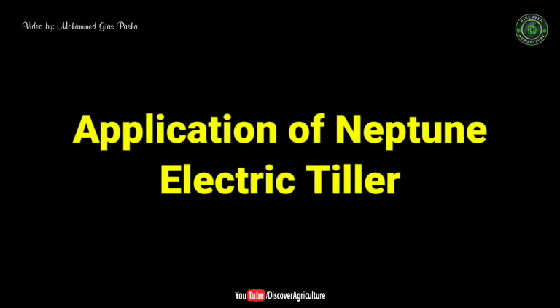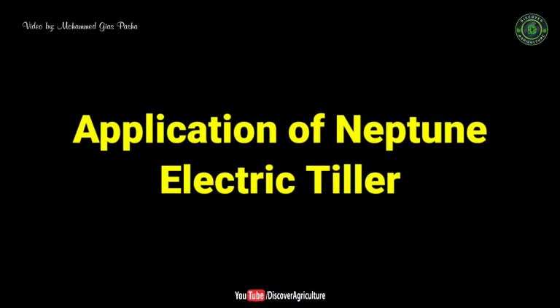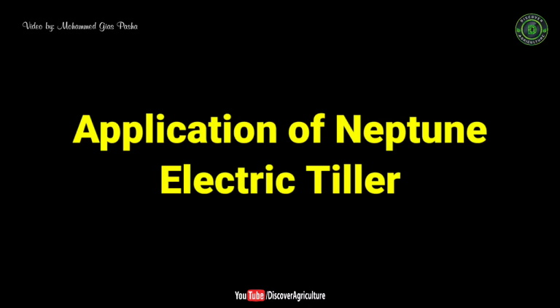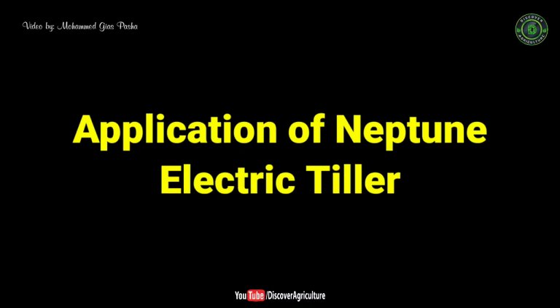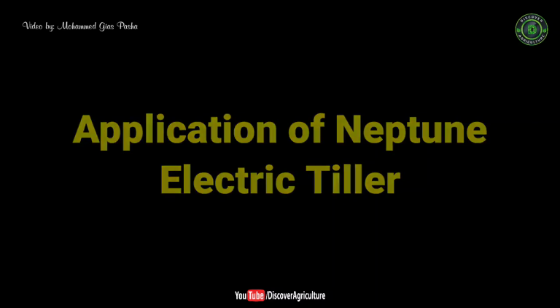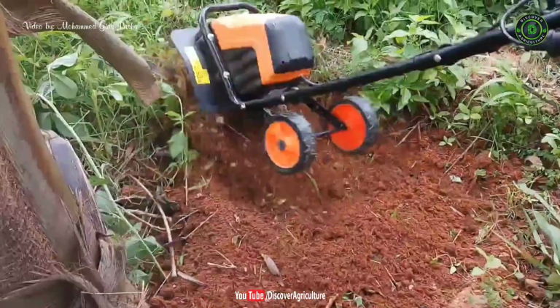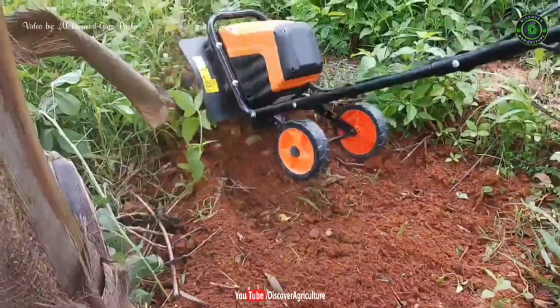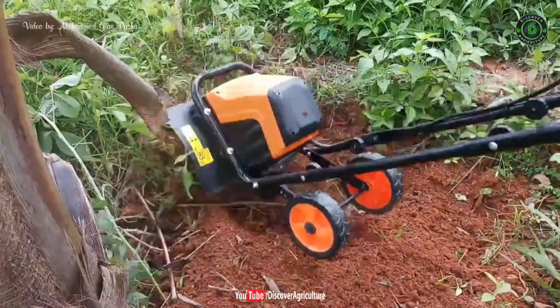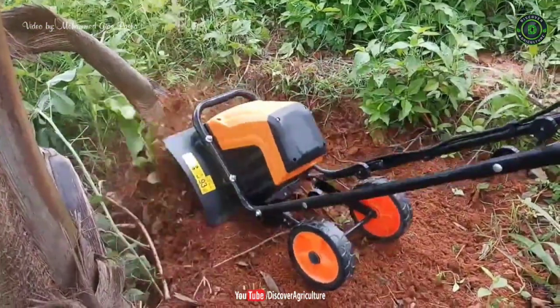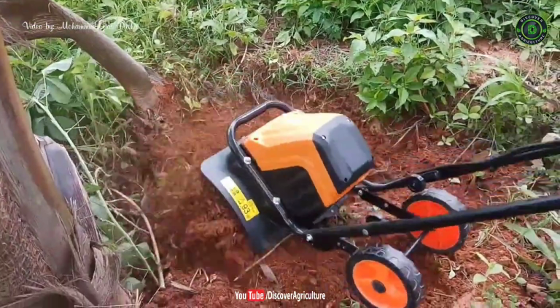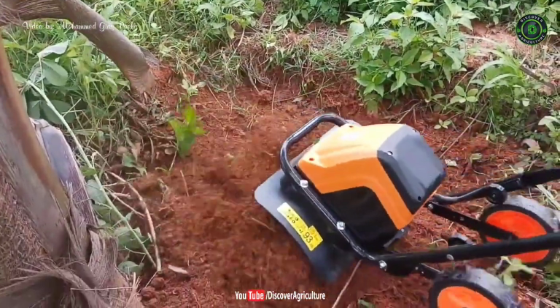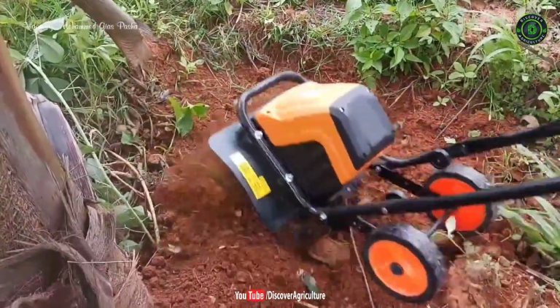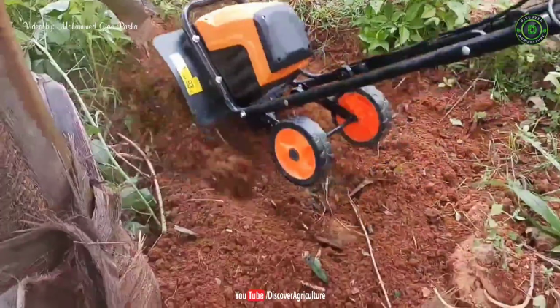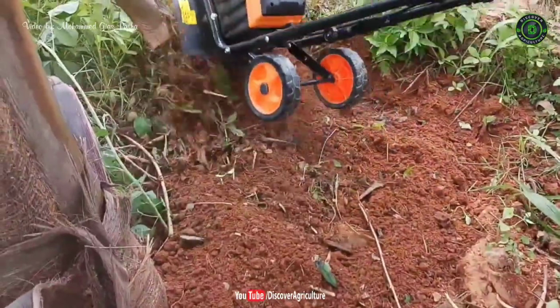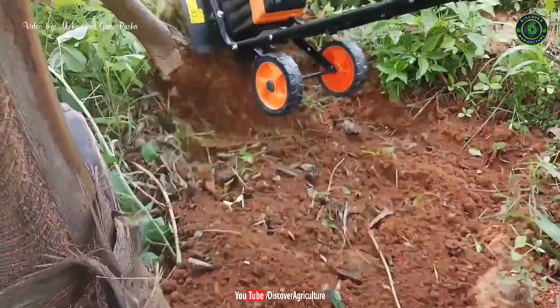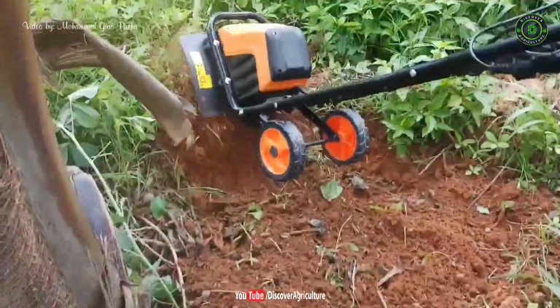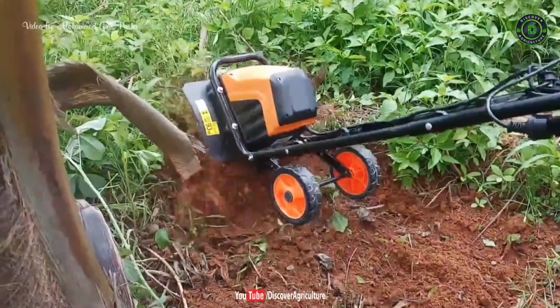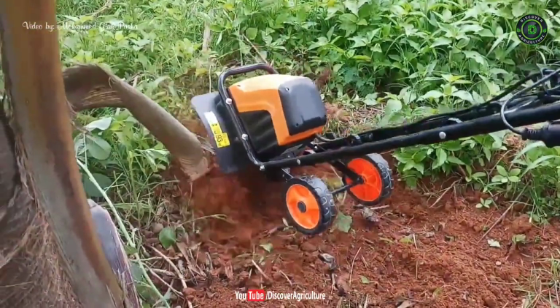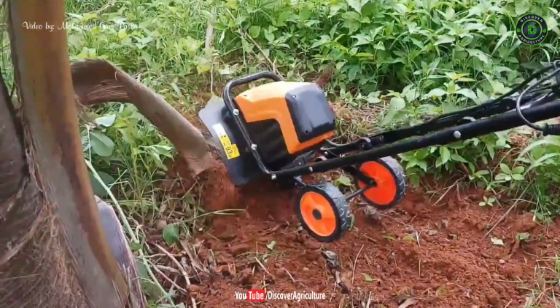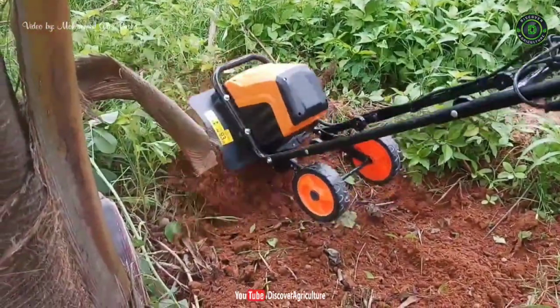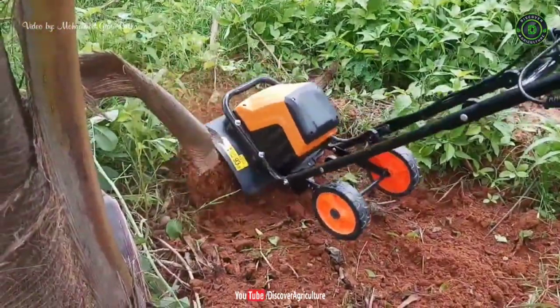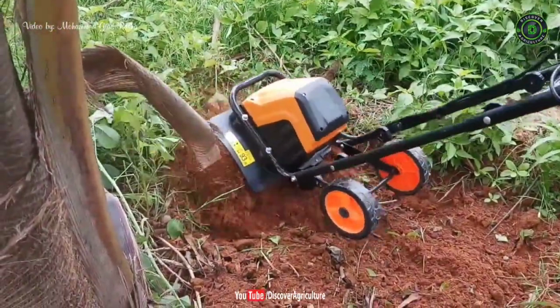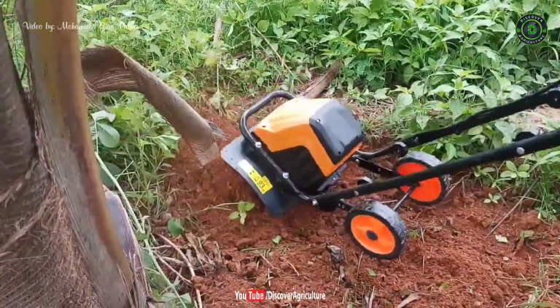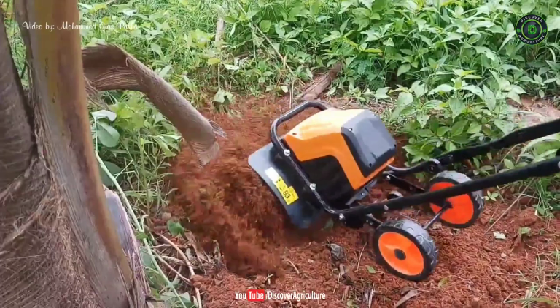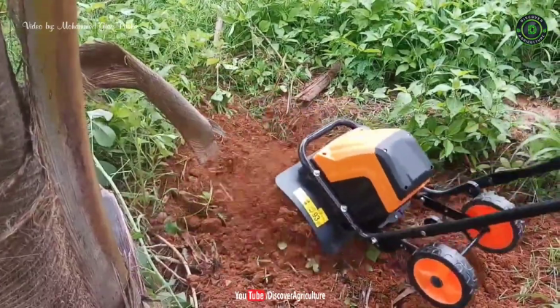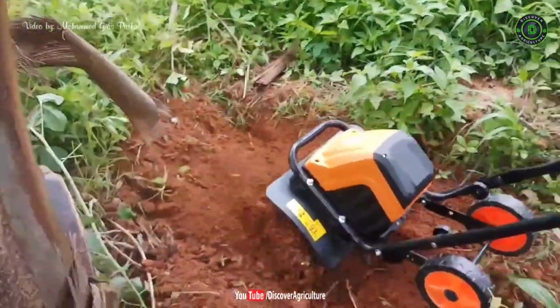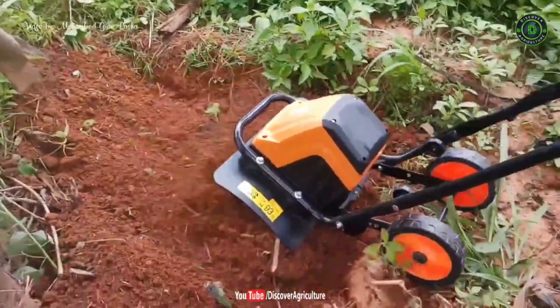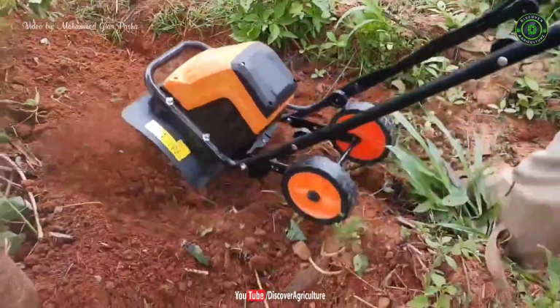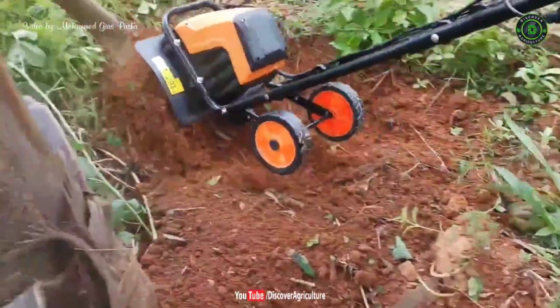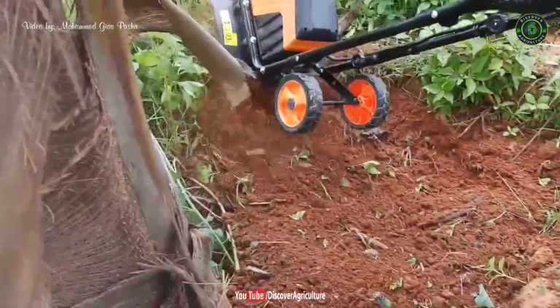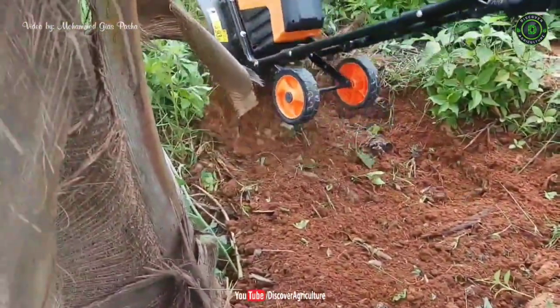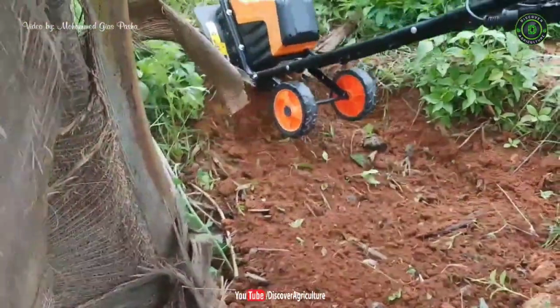Application of Neptune electric tiller: this electric tiller is great for leveling ground, clearing weeds, working in fertilizer and preparing furrows for soil. It can be used in home gardens, plantations, horticulture farms and in any agricultural farms.